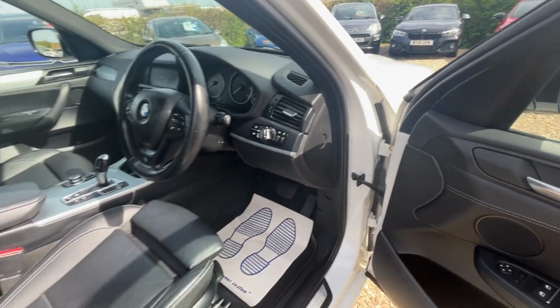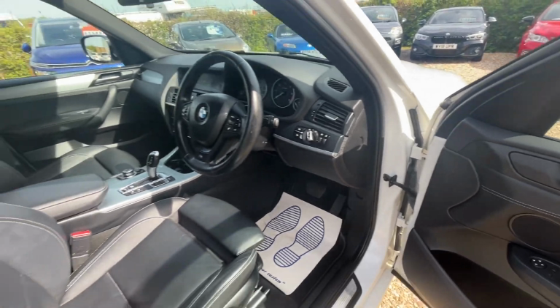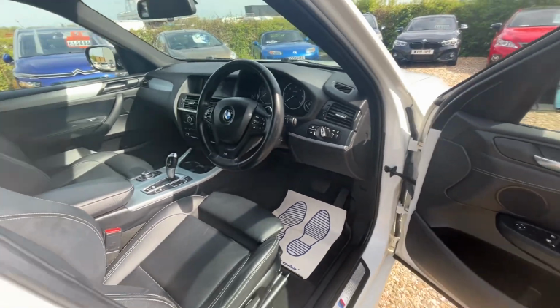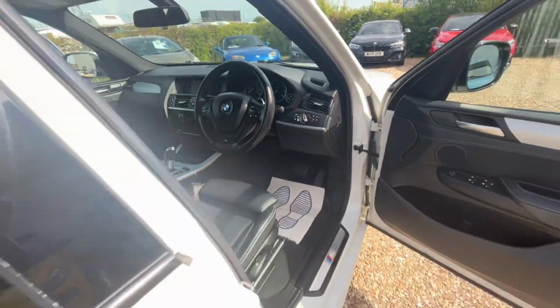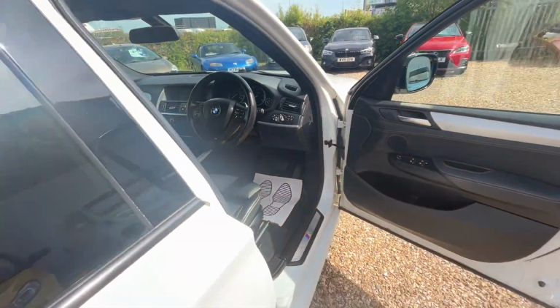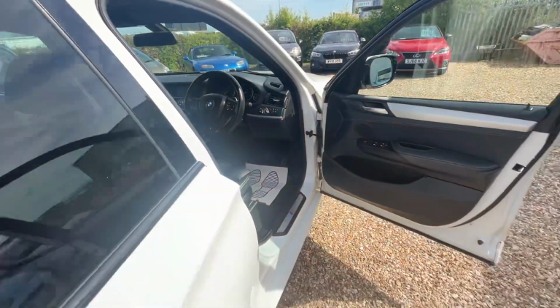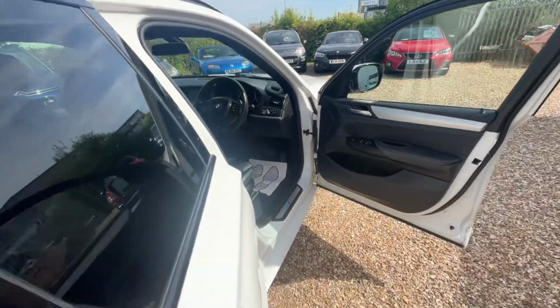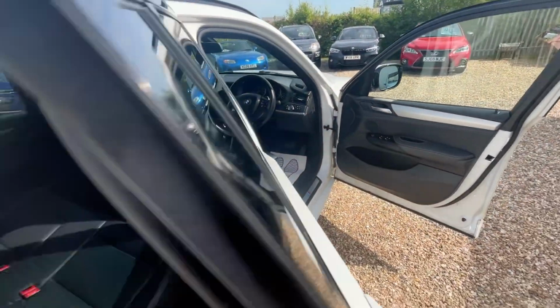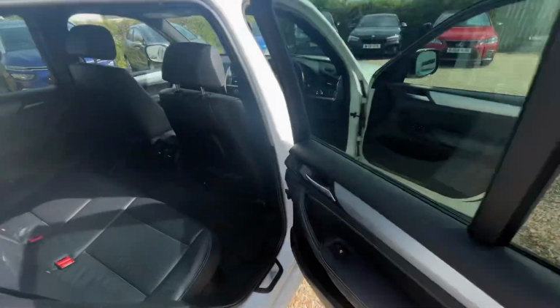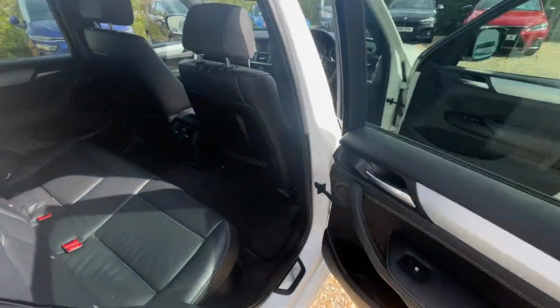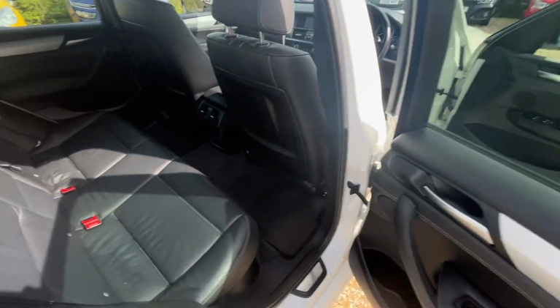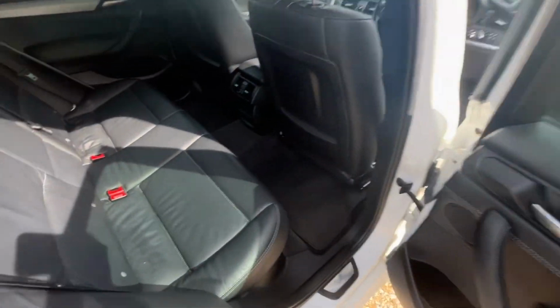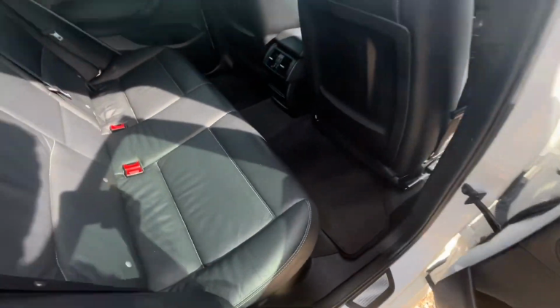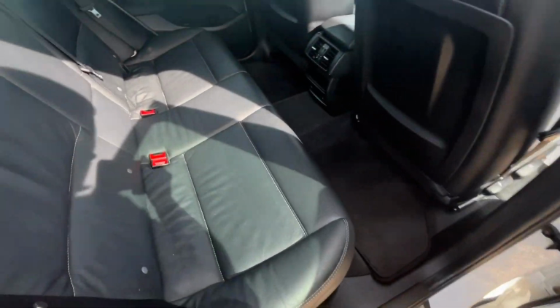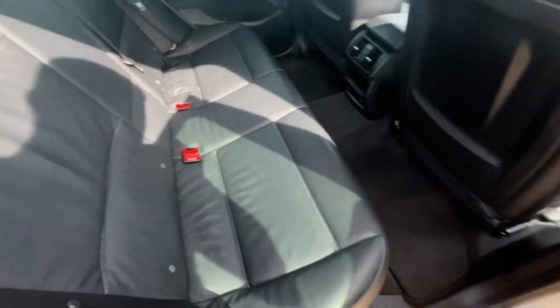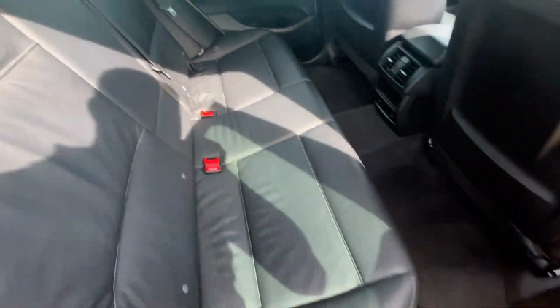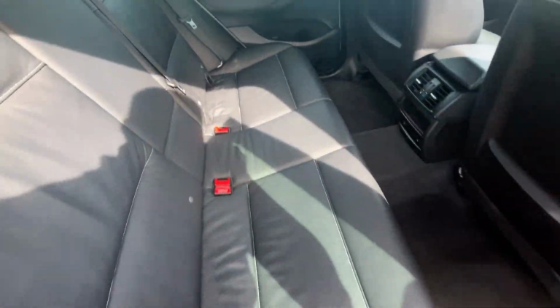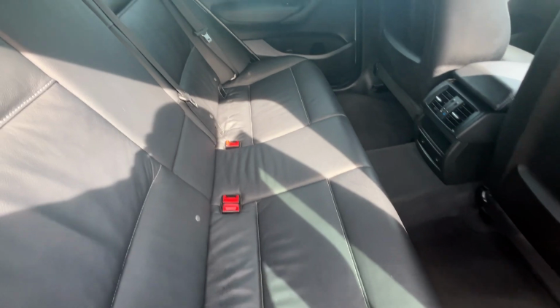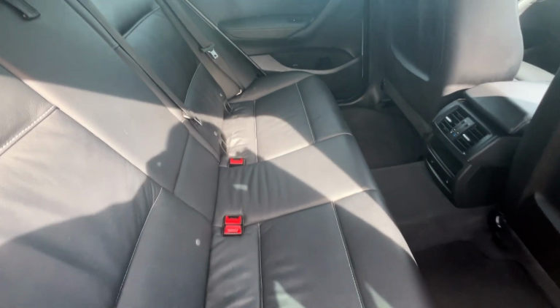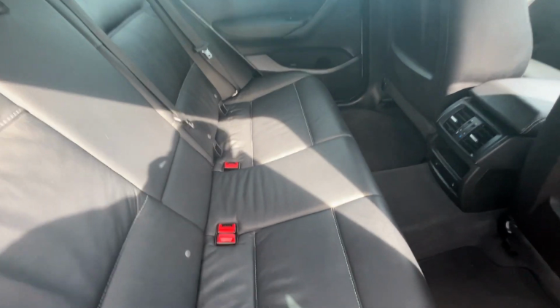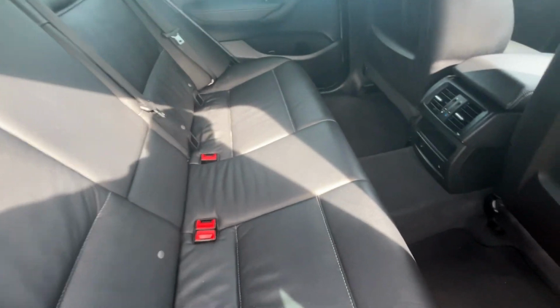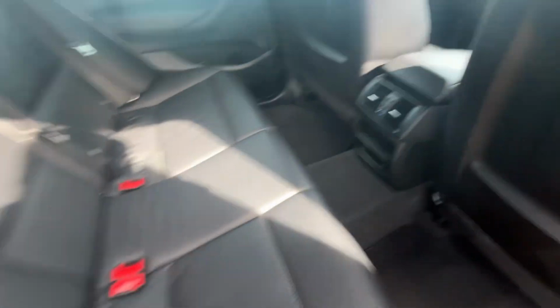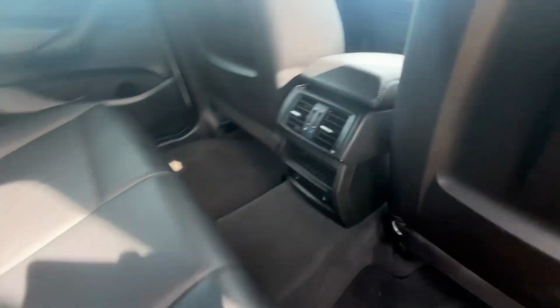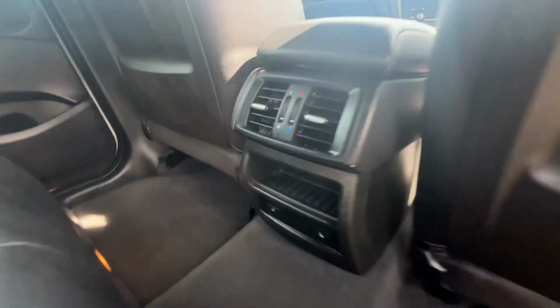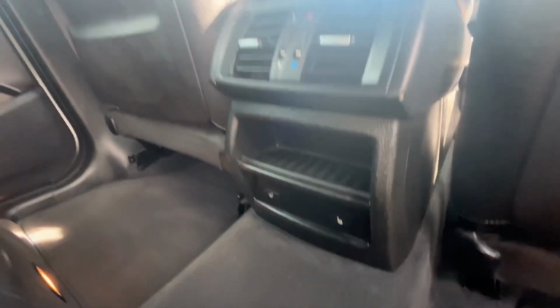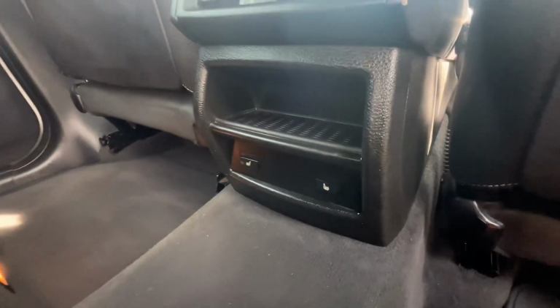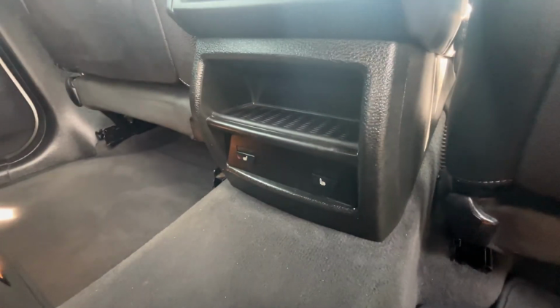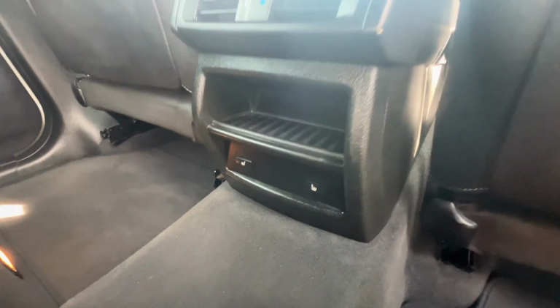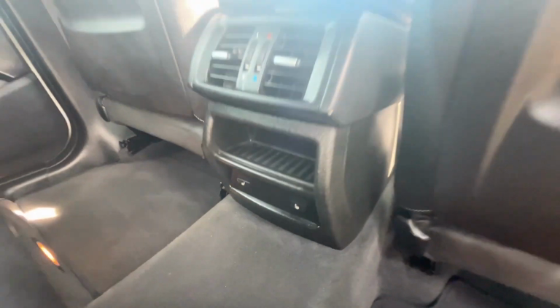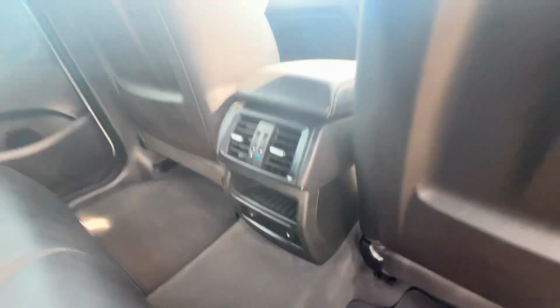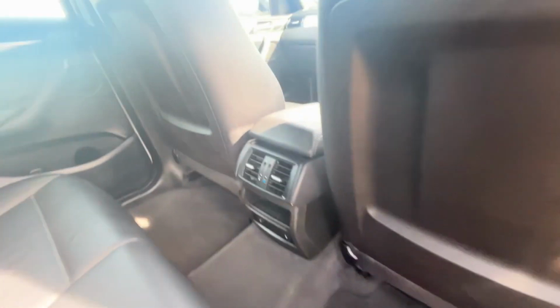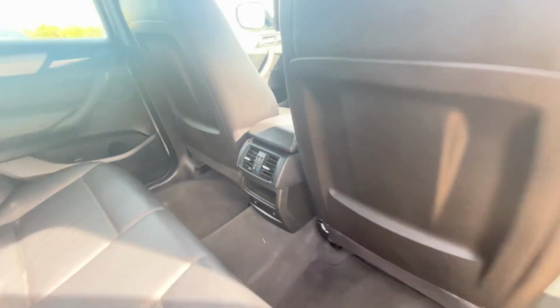Really lovely car. The rear seats are in excellent condition as well — there are the heated seats there.